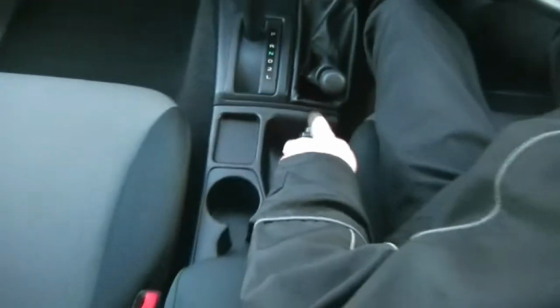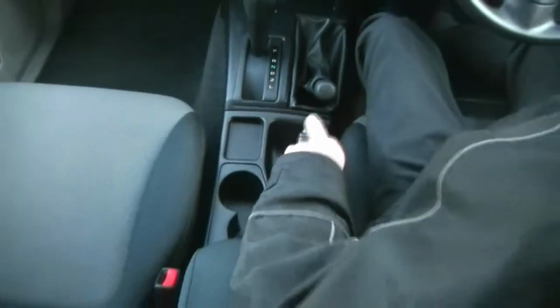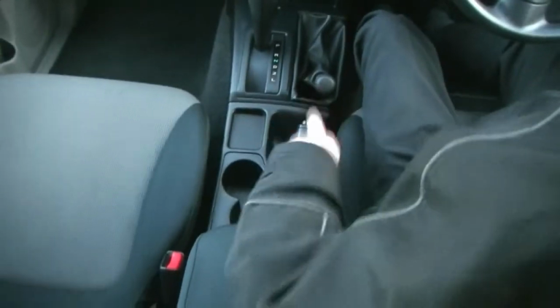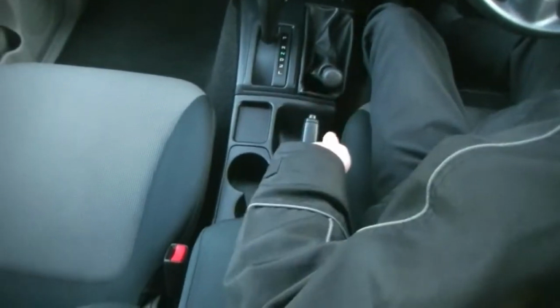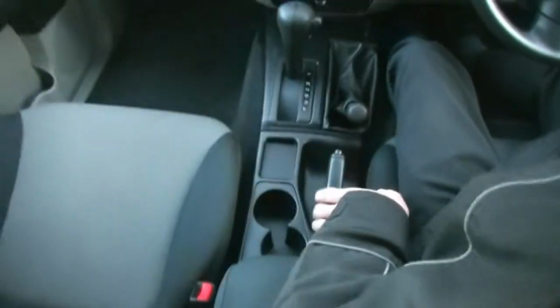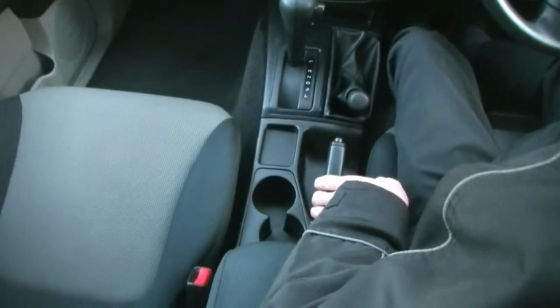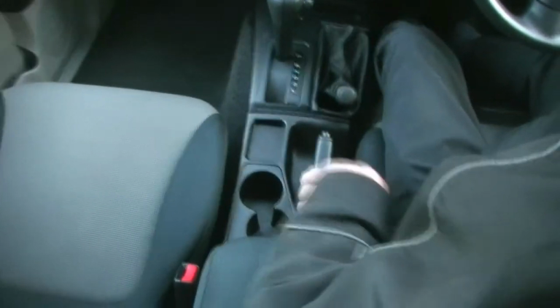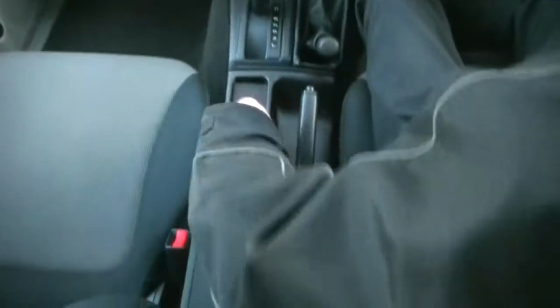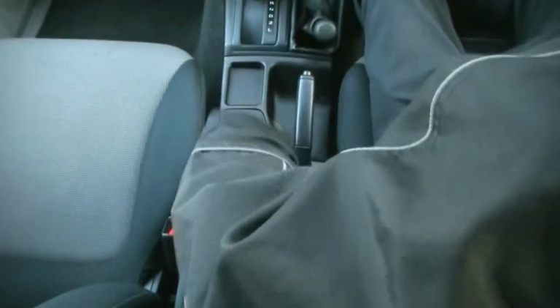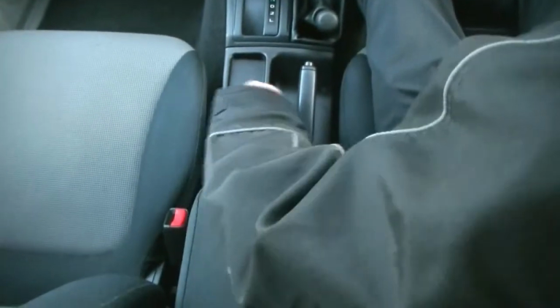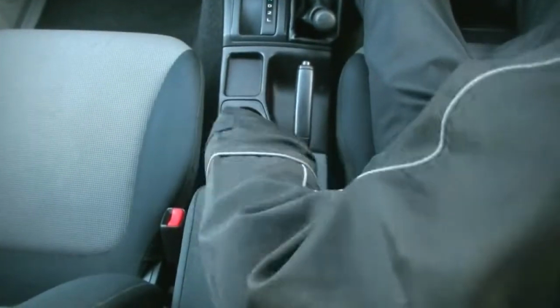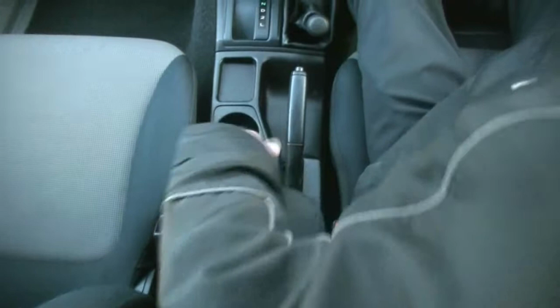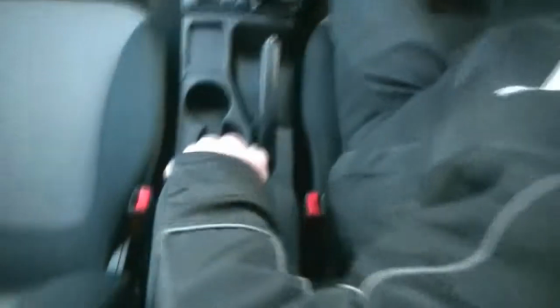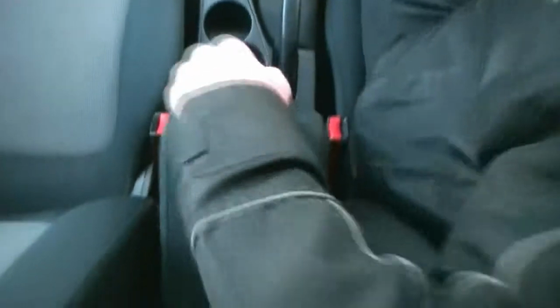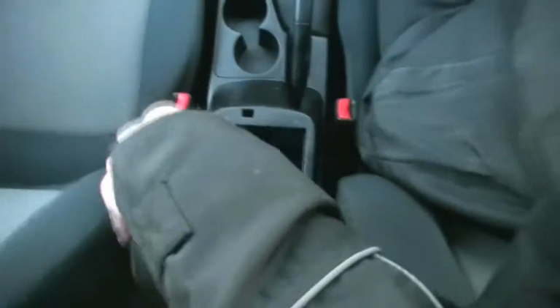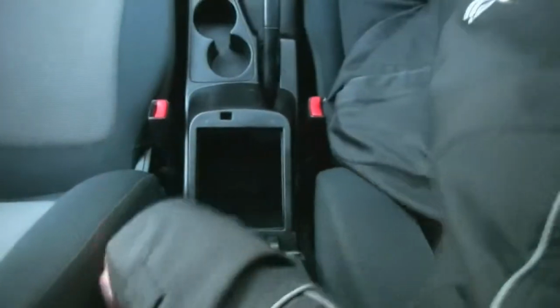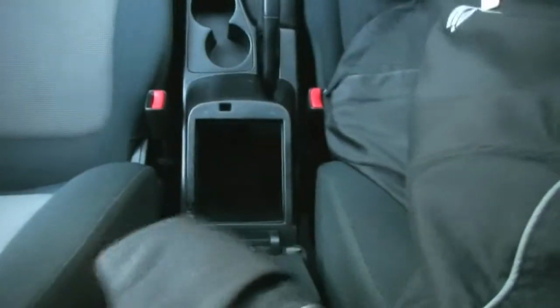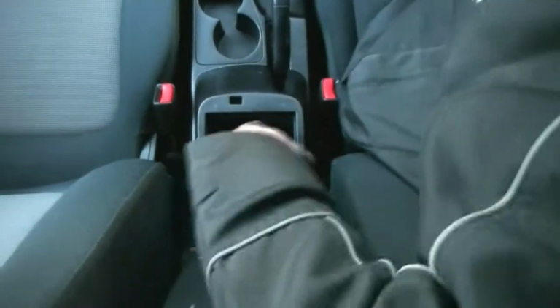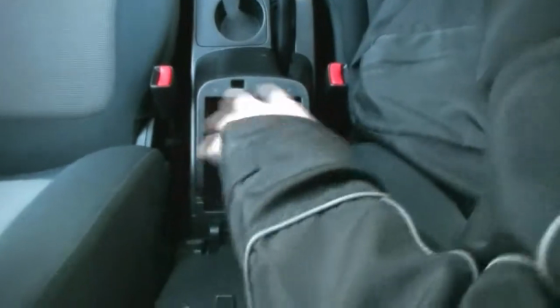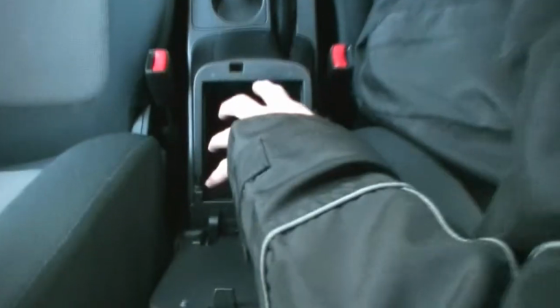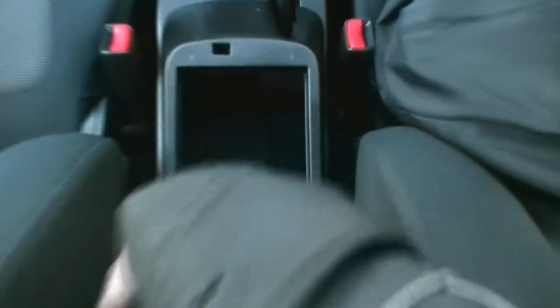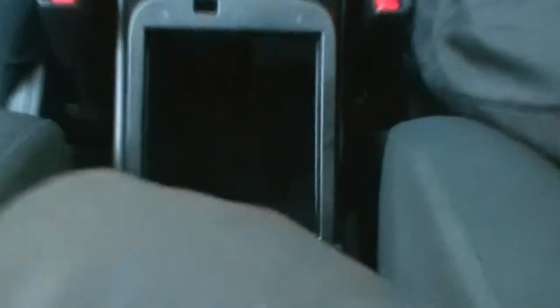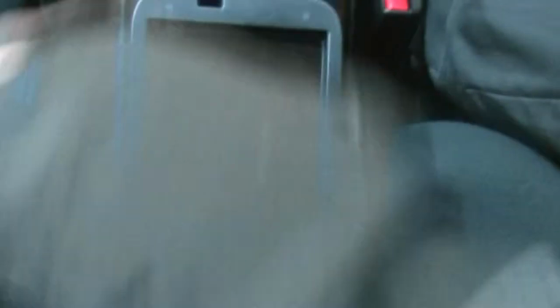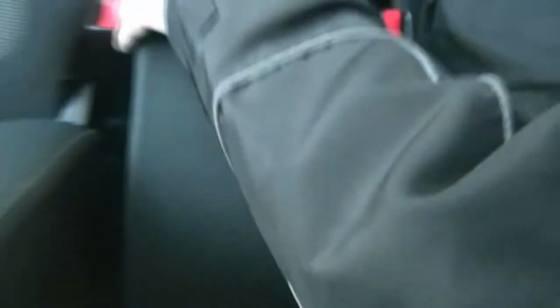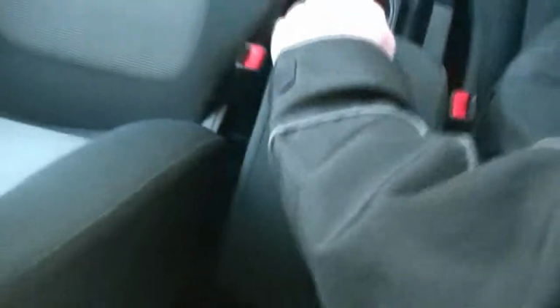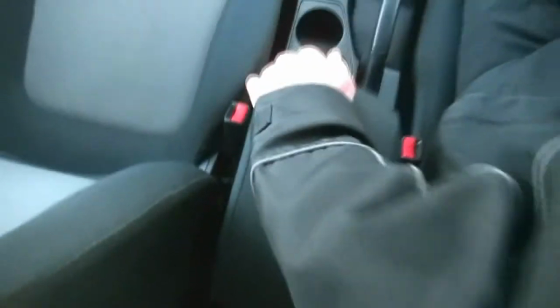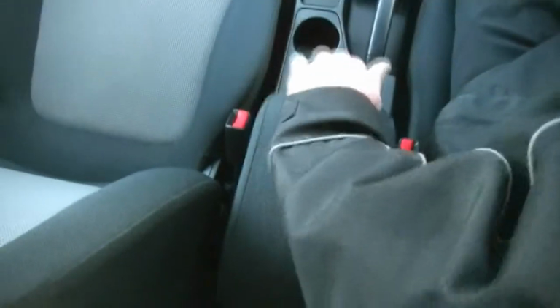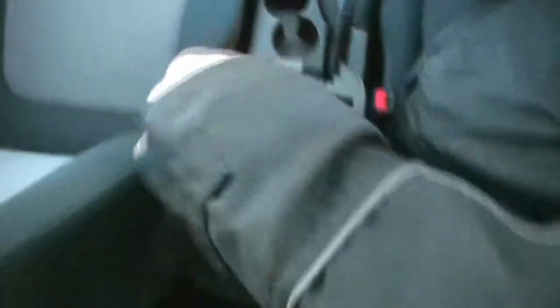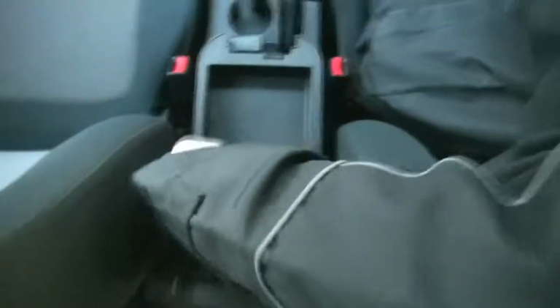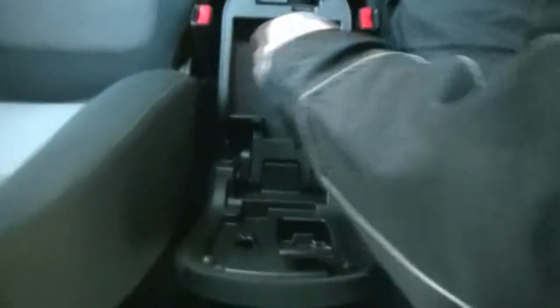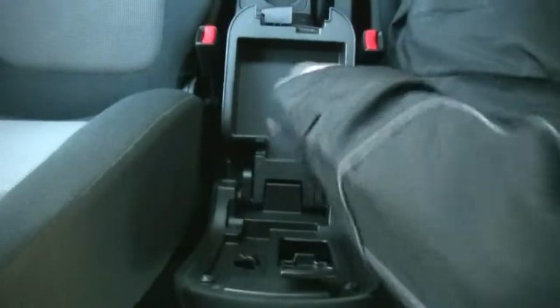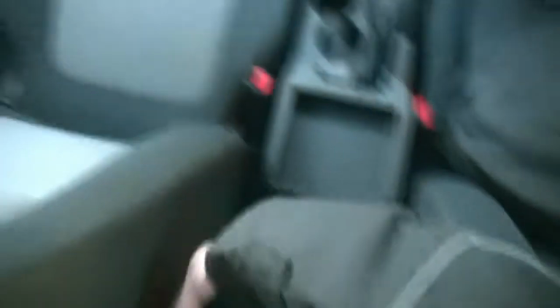Handbrake directly behind the four wheel drive lever, and cup holders in the centre. Good storage compartment in there as well, fairly roomy, and there is also a little coin tray on top as well.